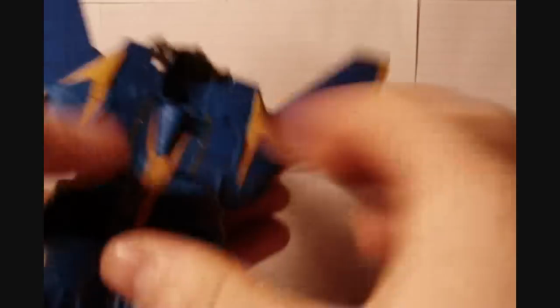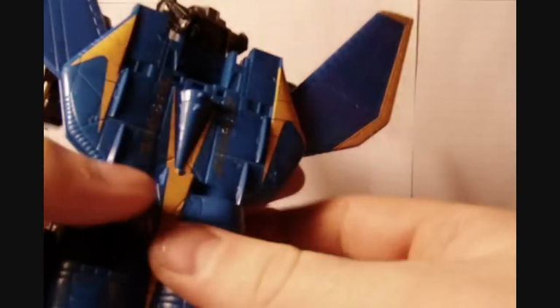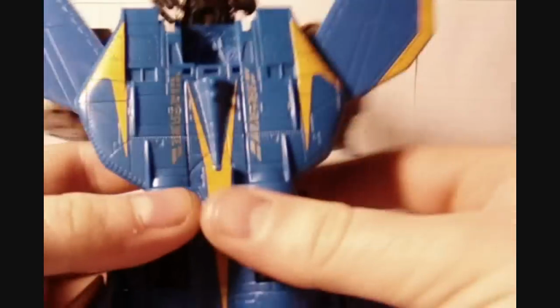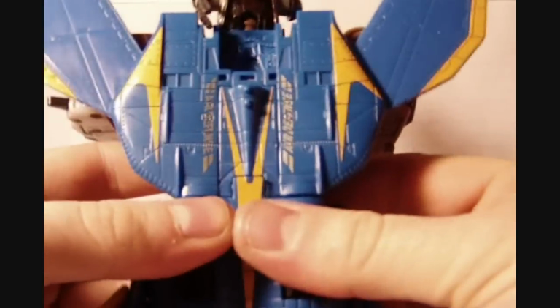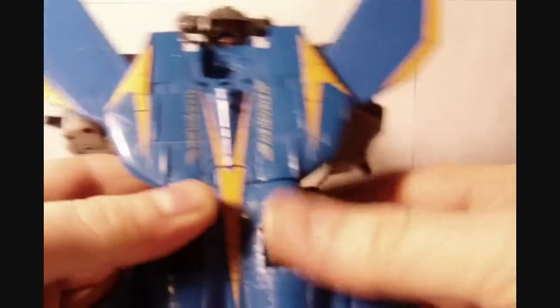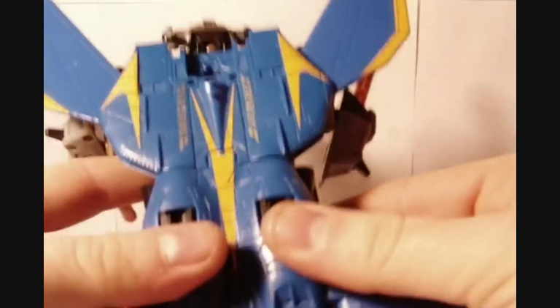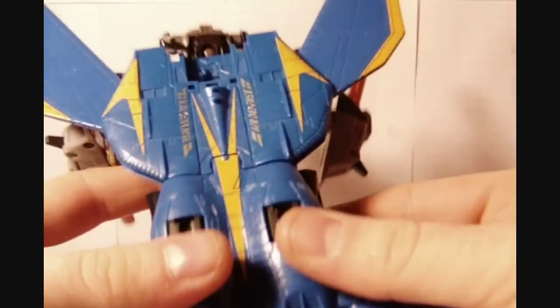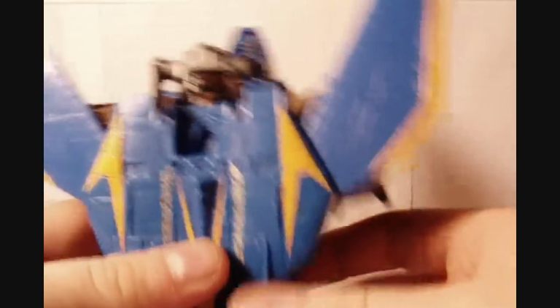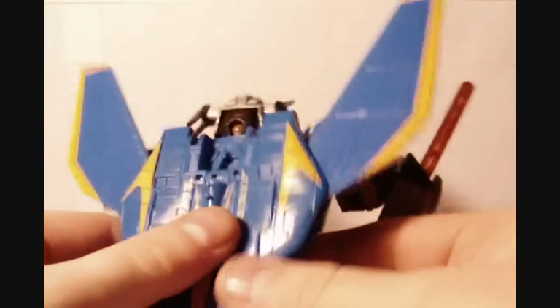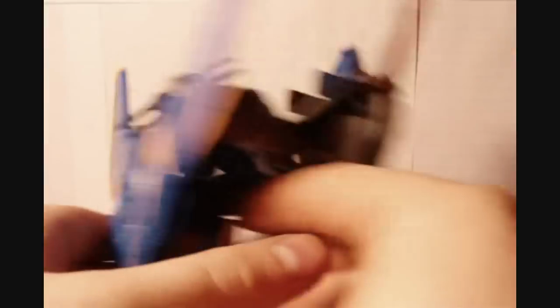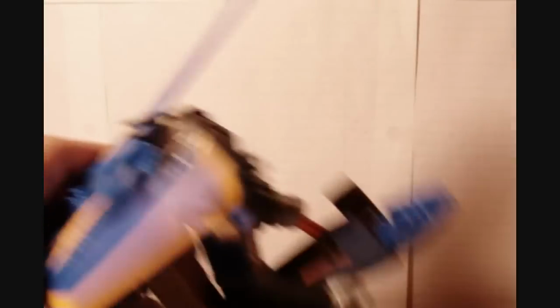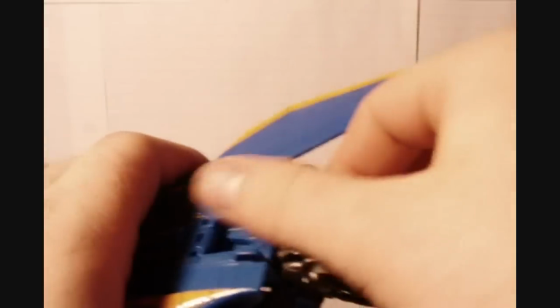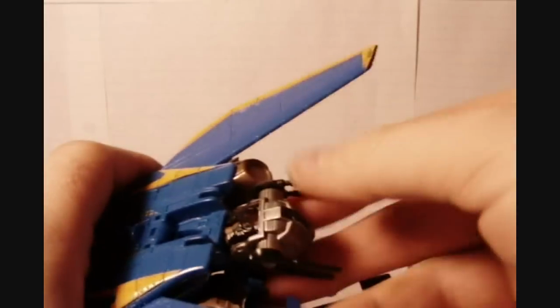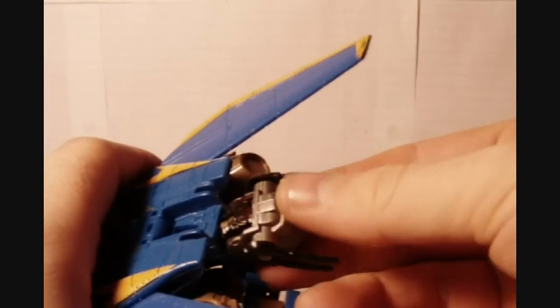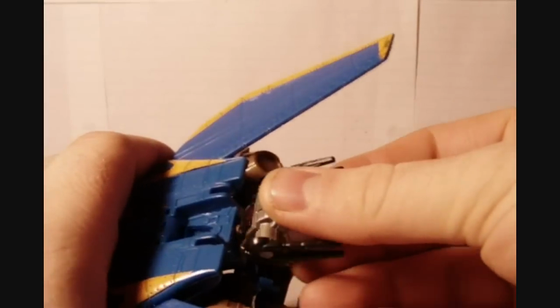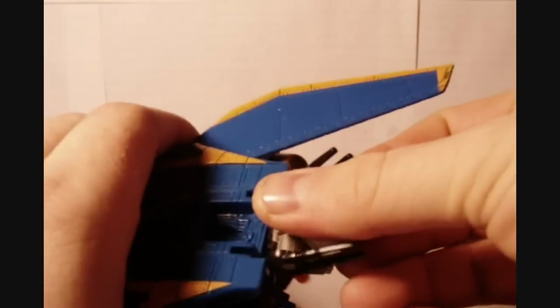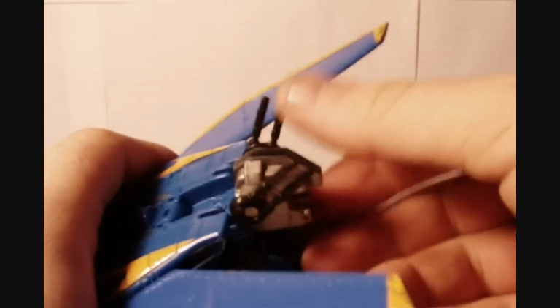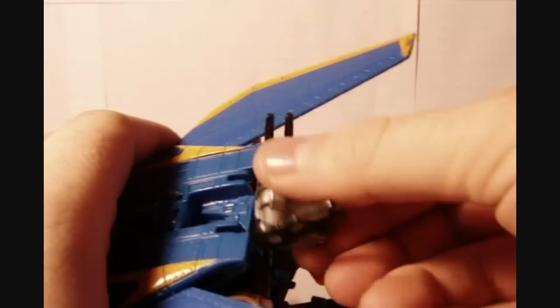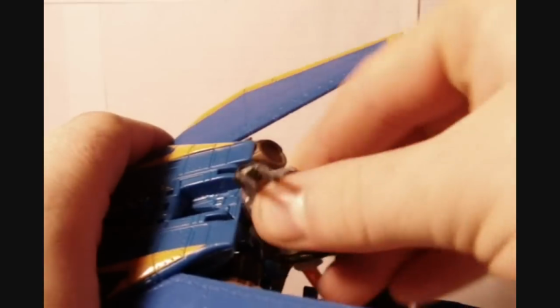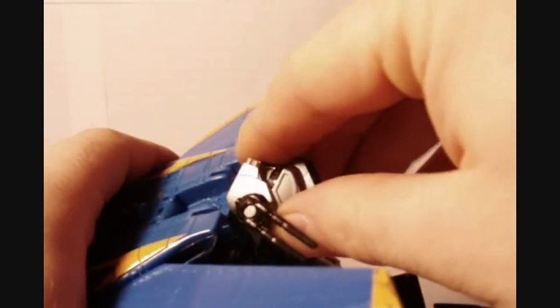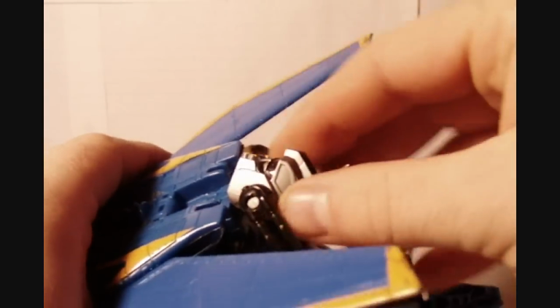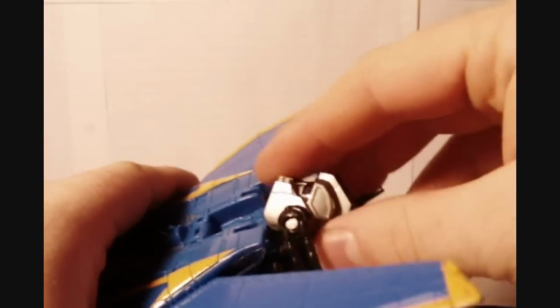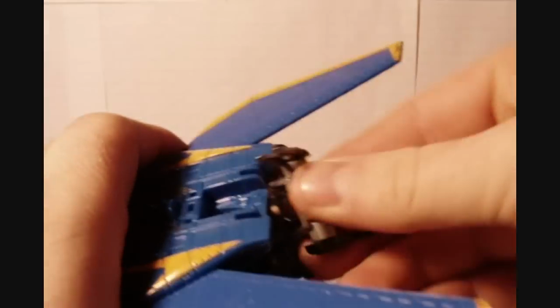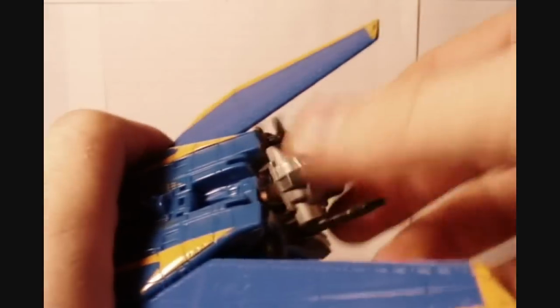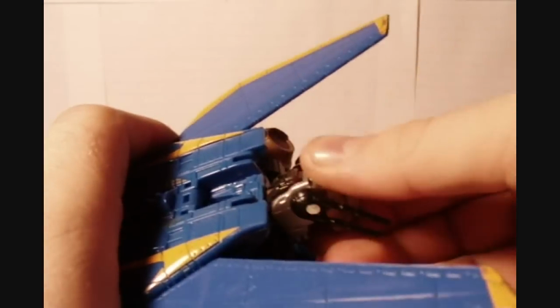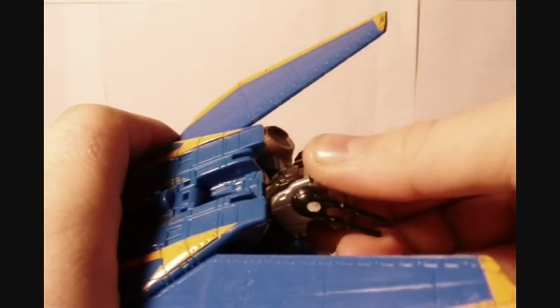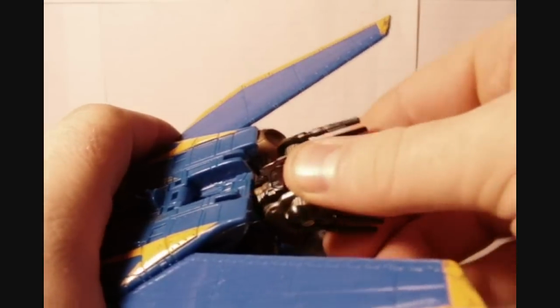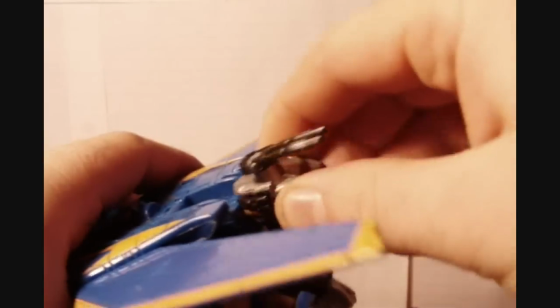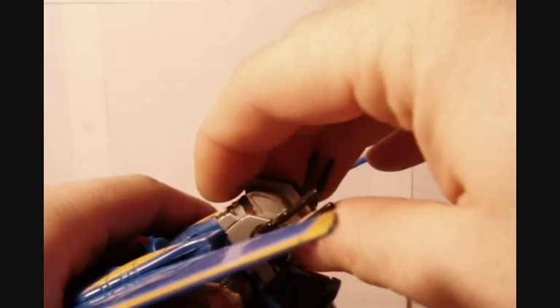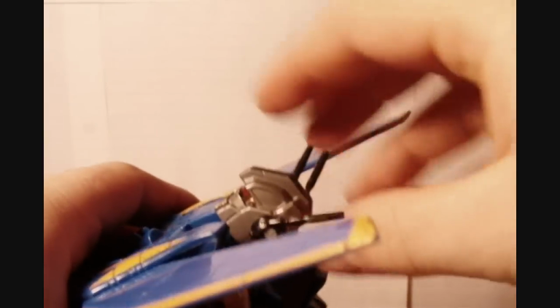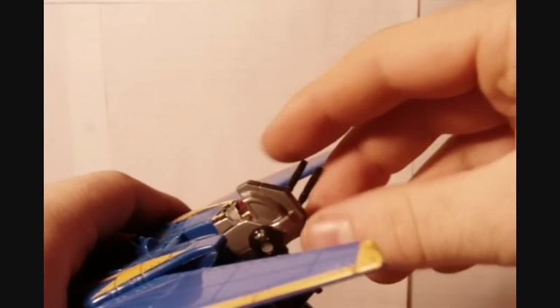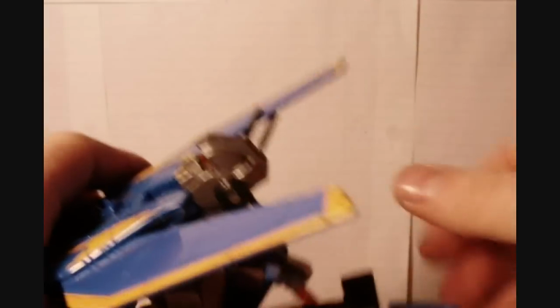Alright, sorry about that. Then rotate his head around 180 degrees, just like that.